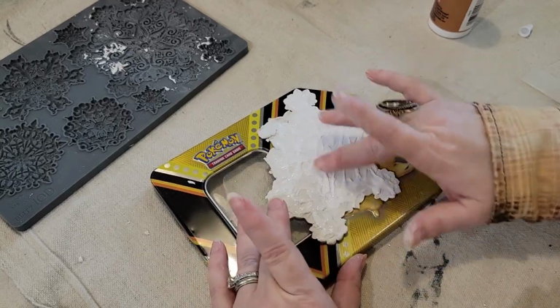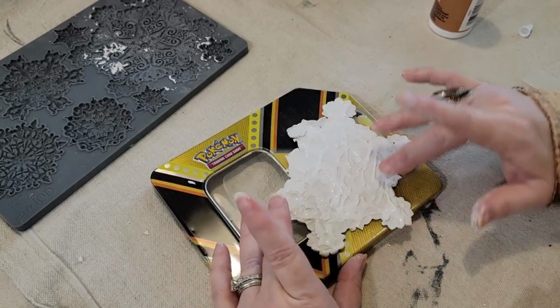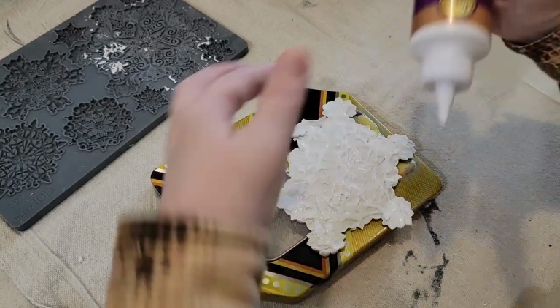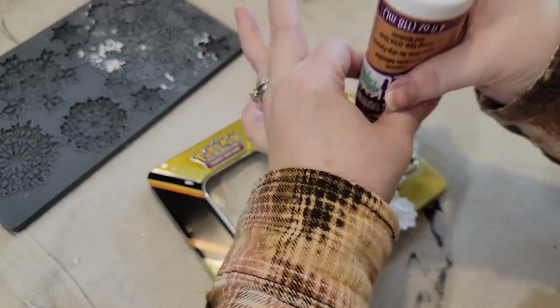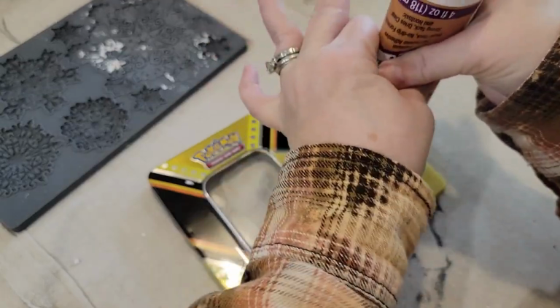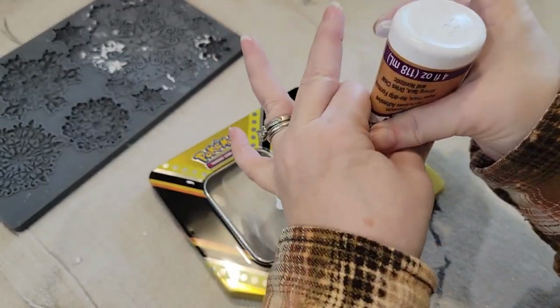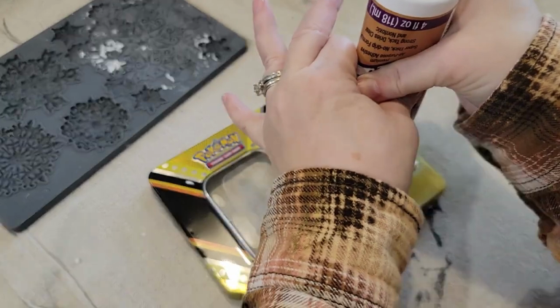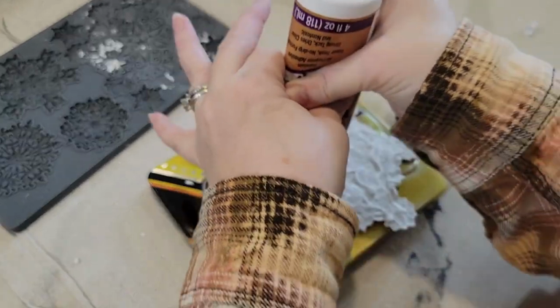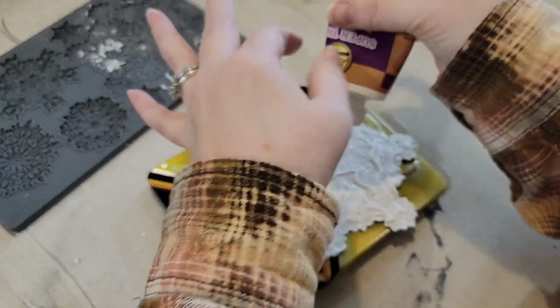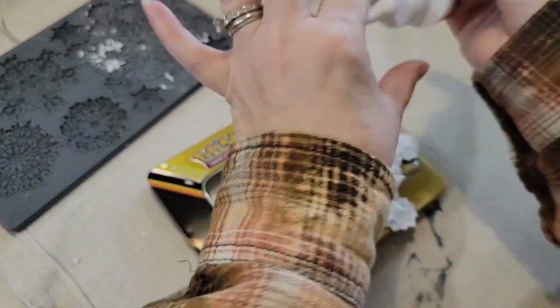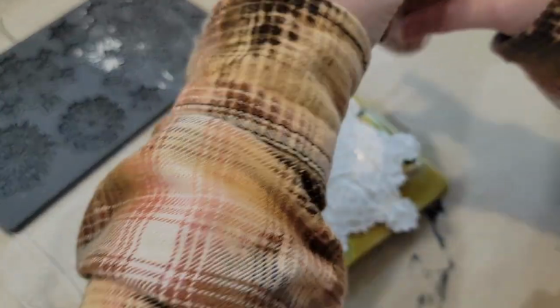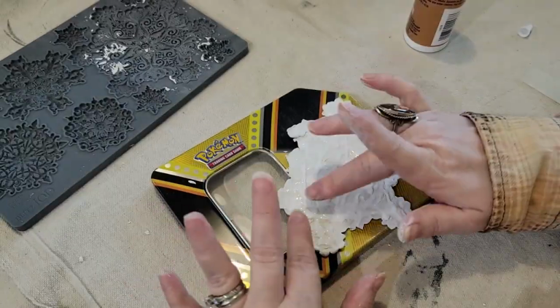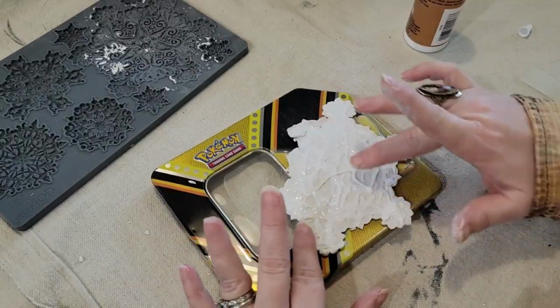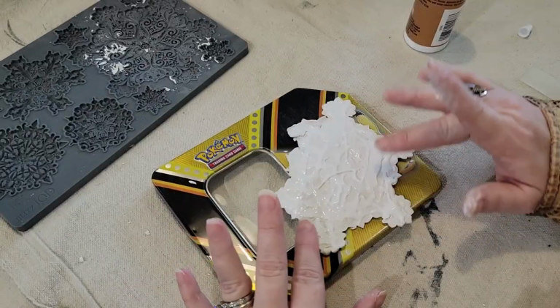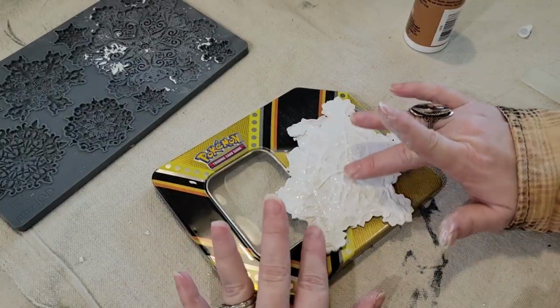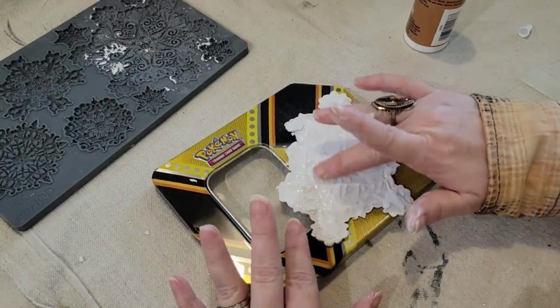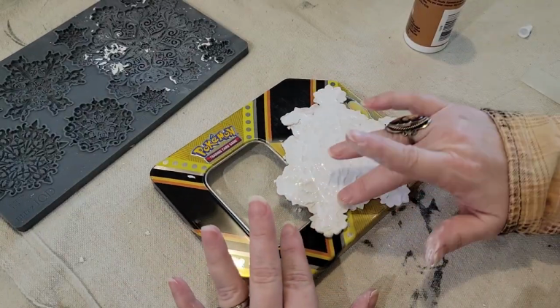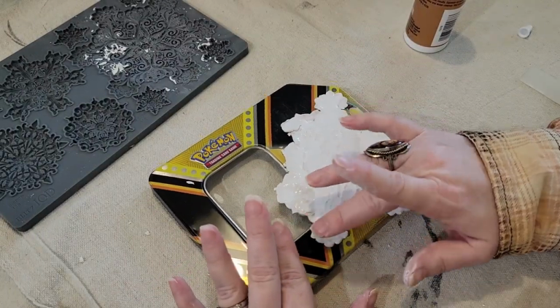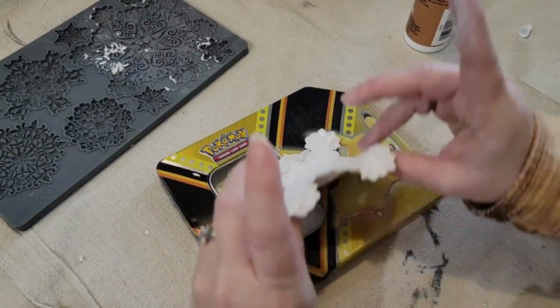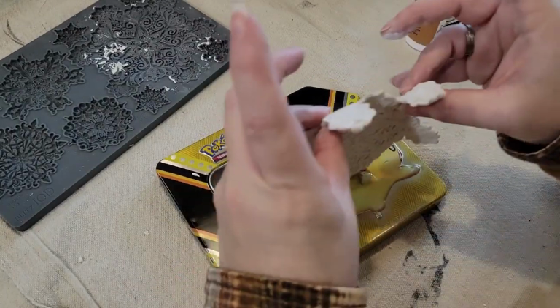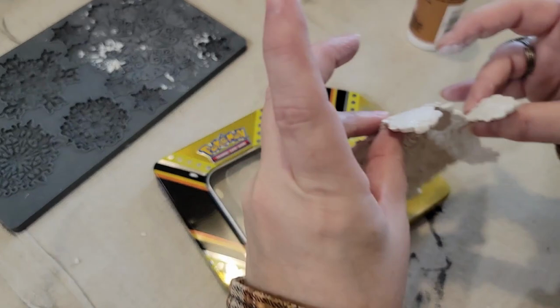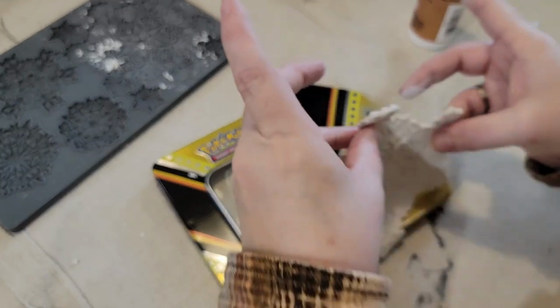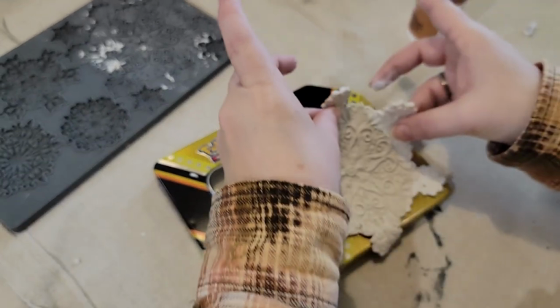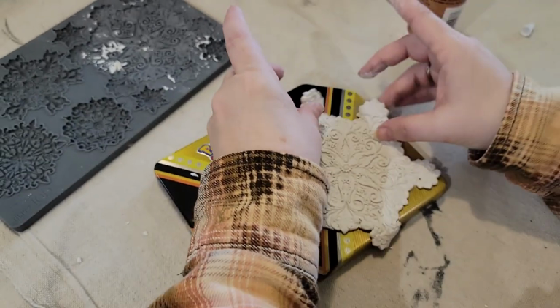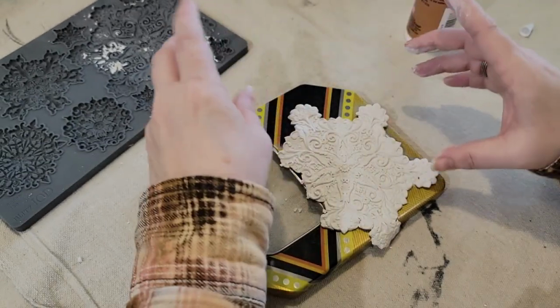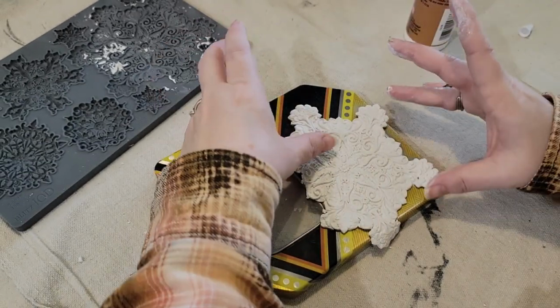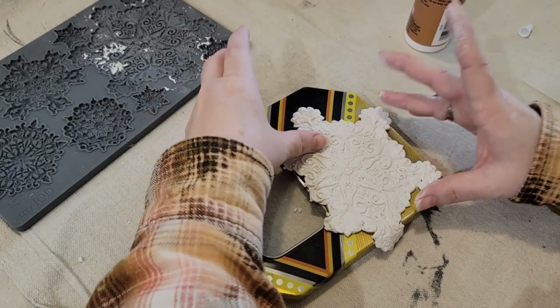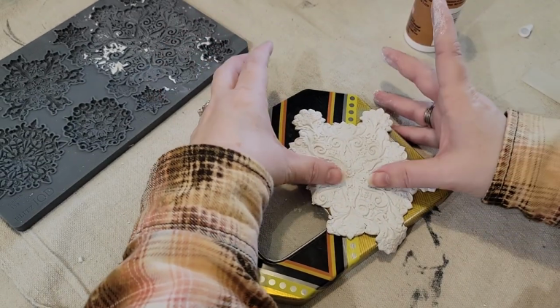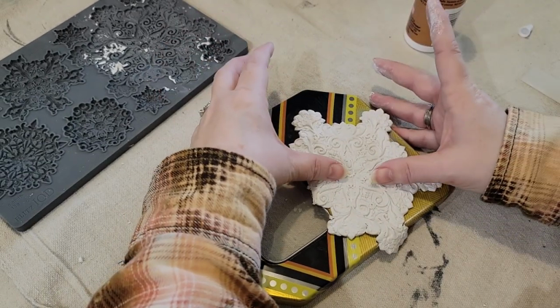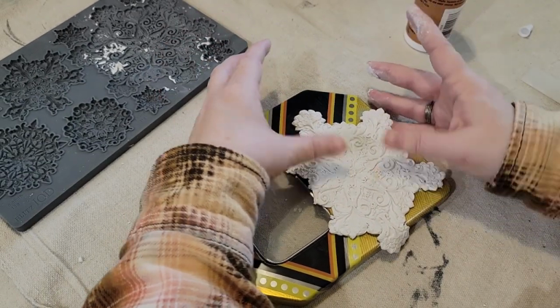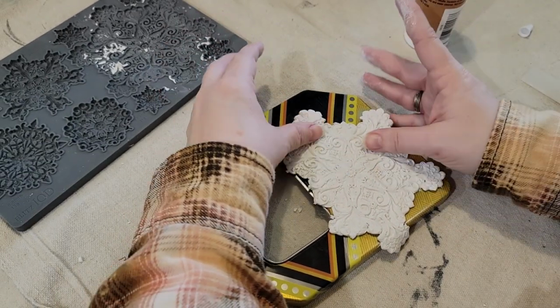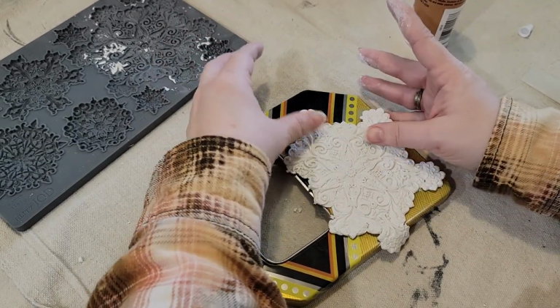I used Aileen's Tacky Glue, the extra thick formula. It was a little hard to spread on this wet clay, so I think I'd use the regular formula next time. I'll put a link for both down in the description.